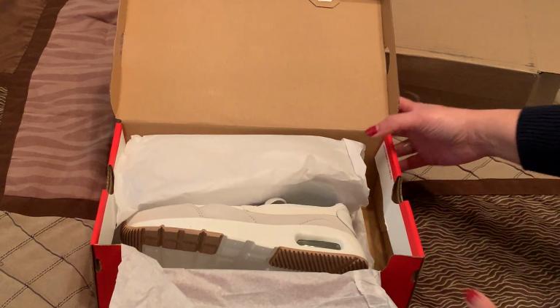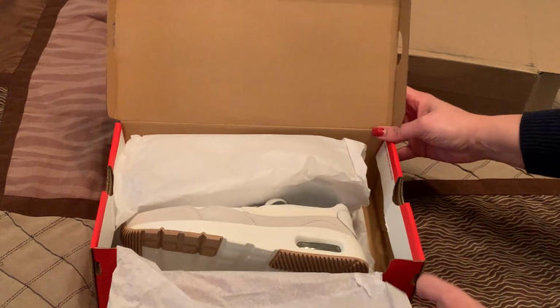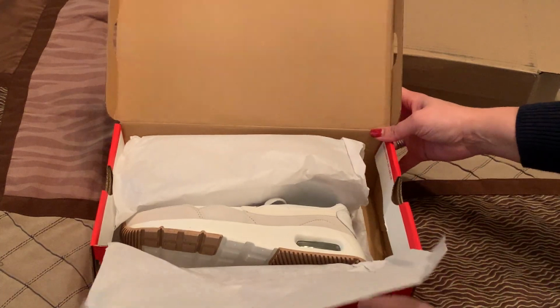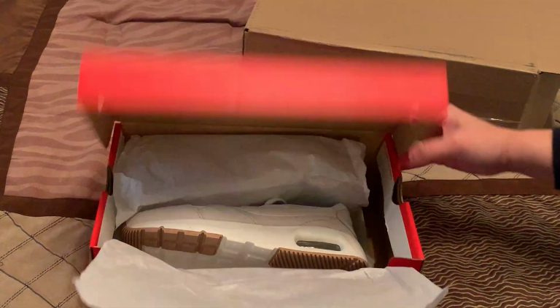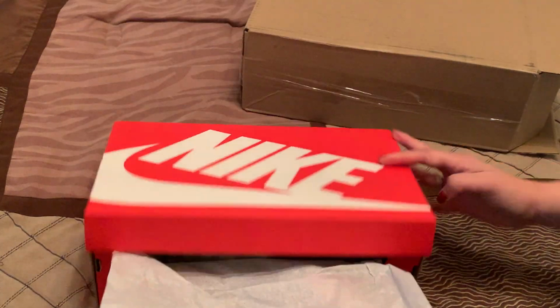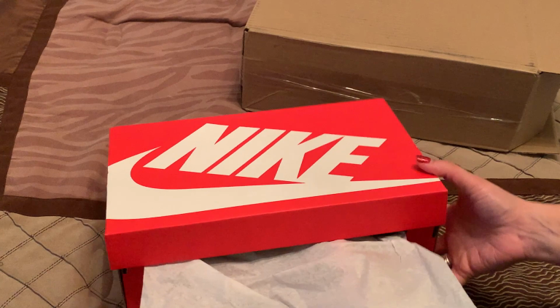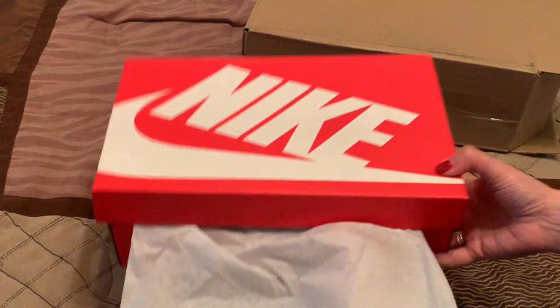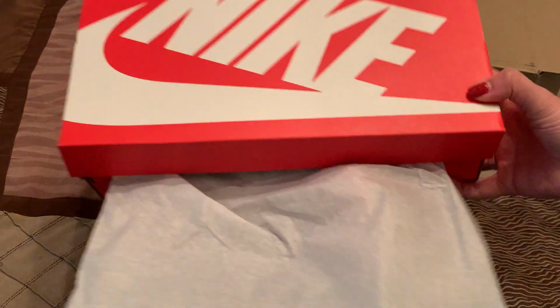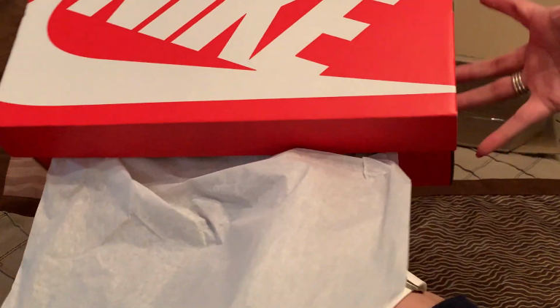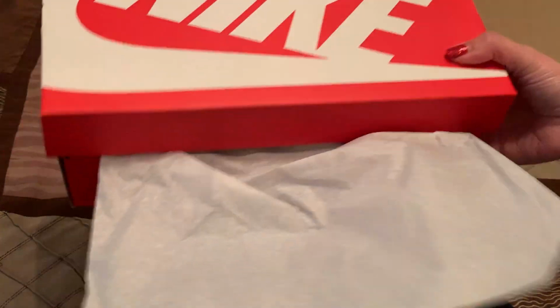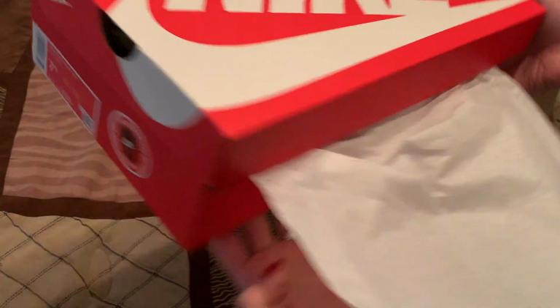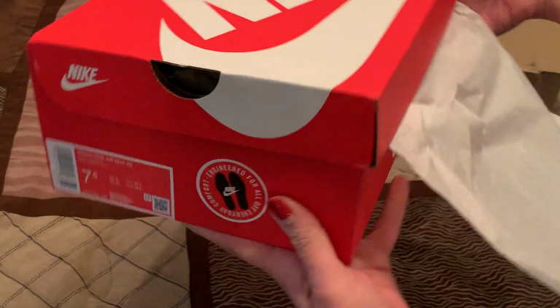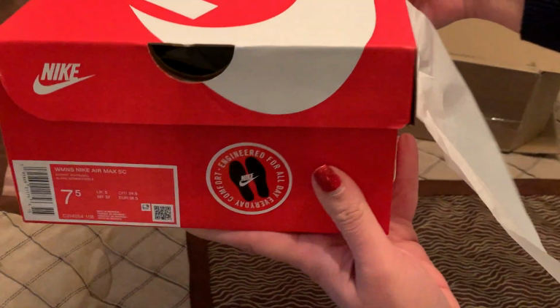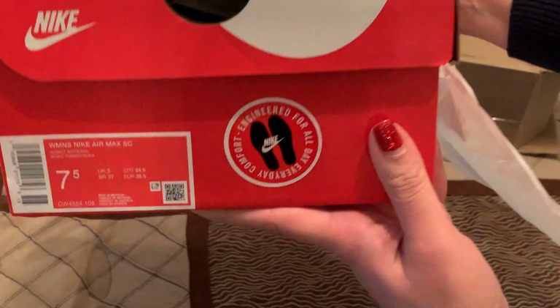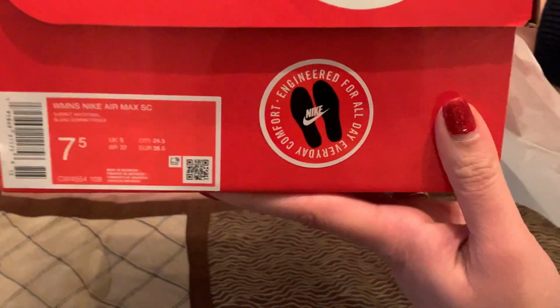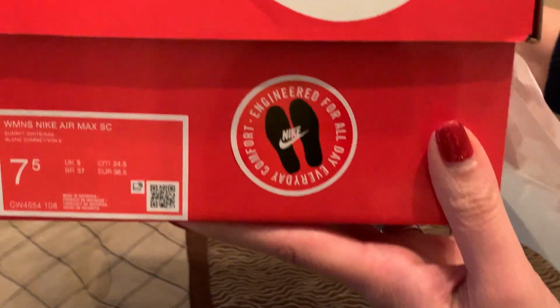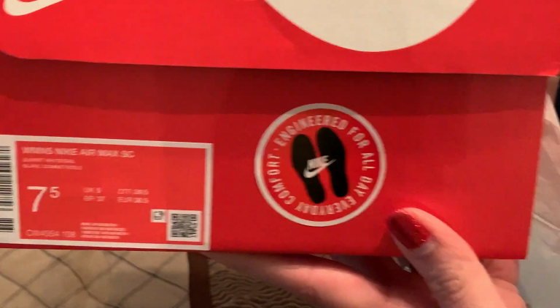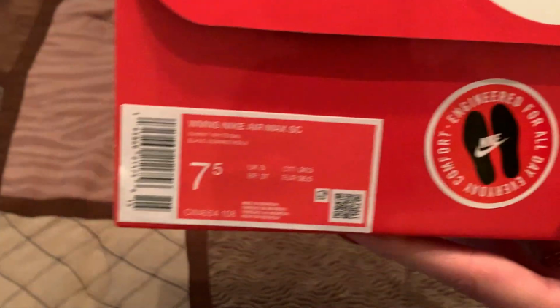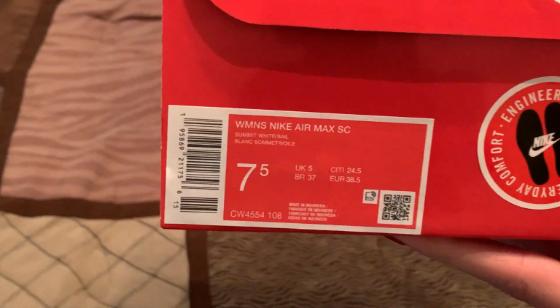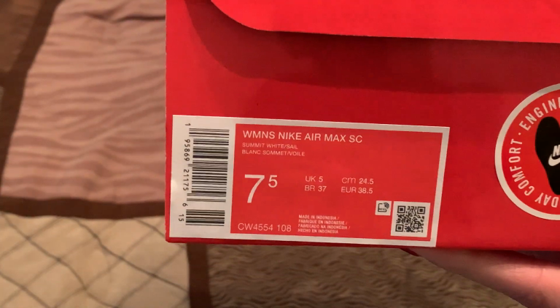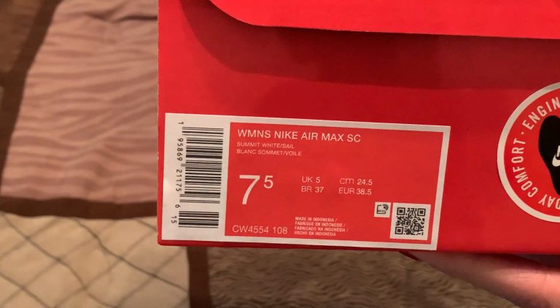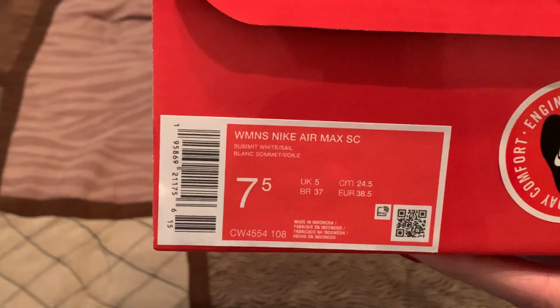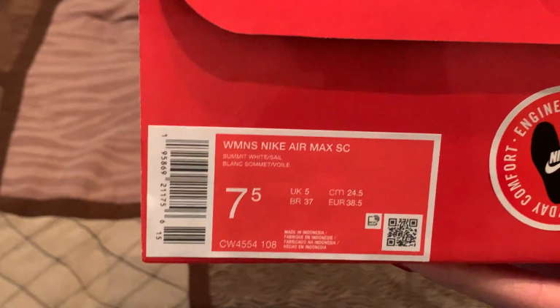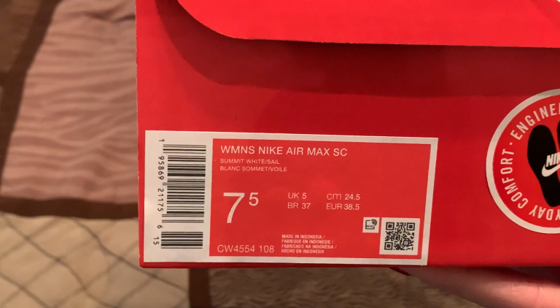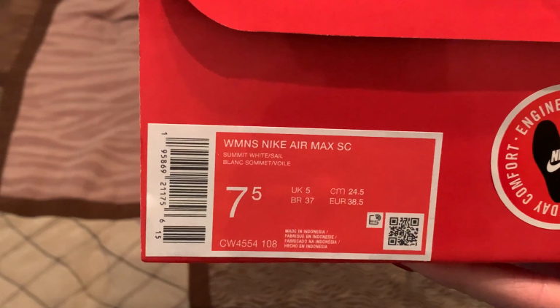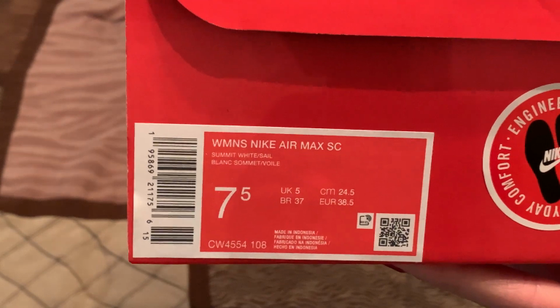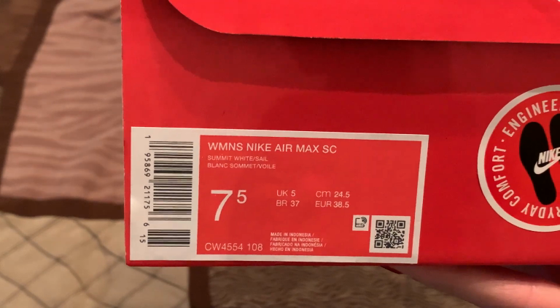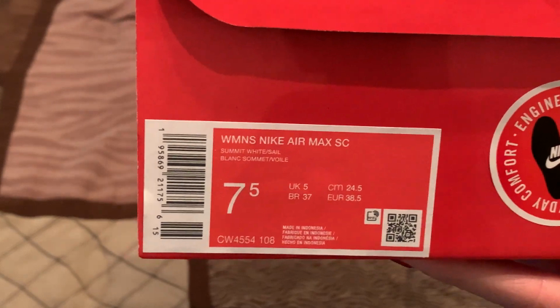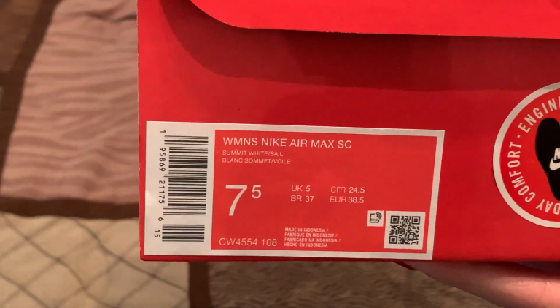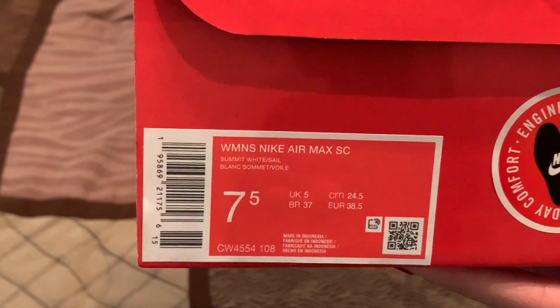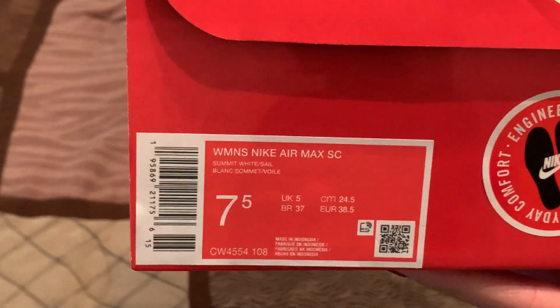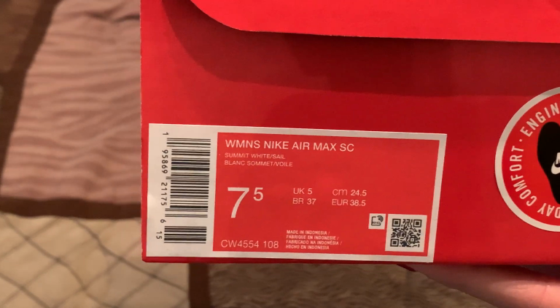Actually, let me show you the outside of the box first. You can see they're Nikes — 7½ women's Nike Air Max SC.